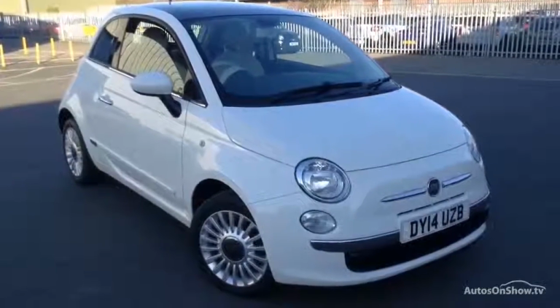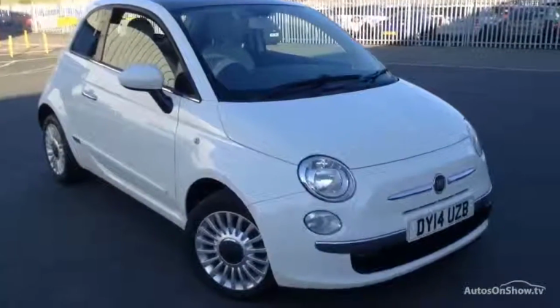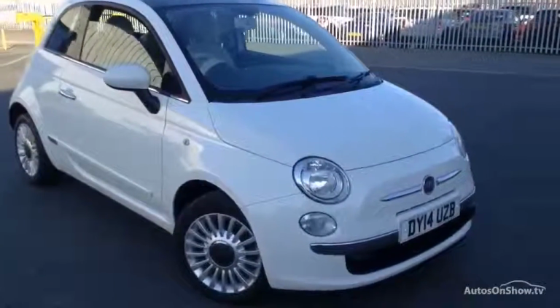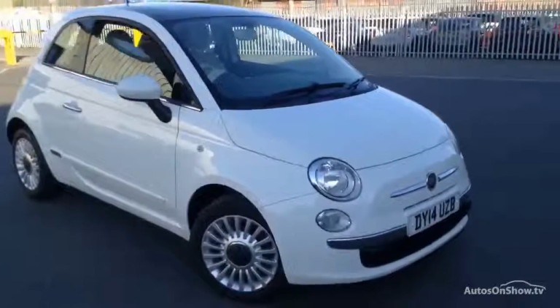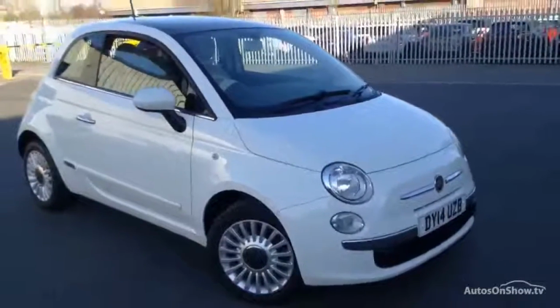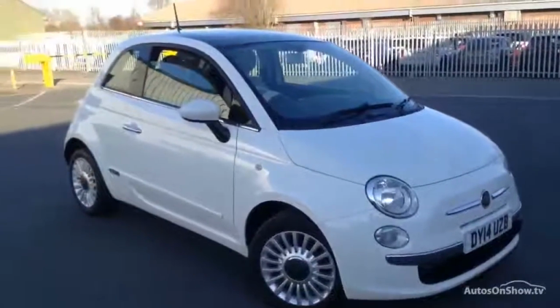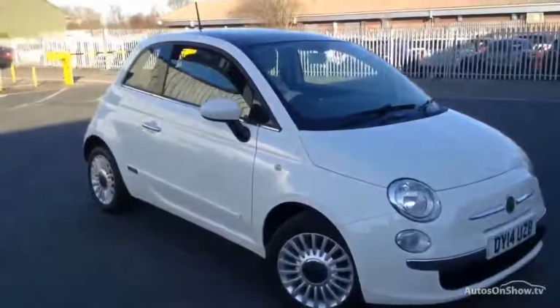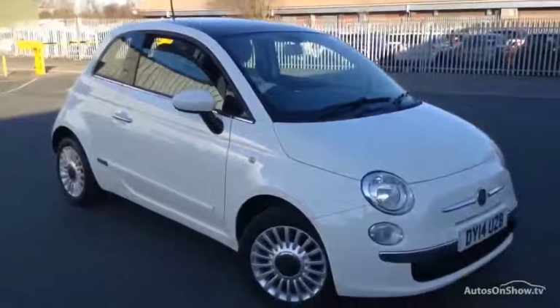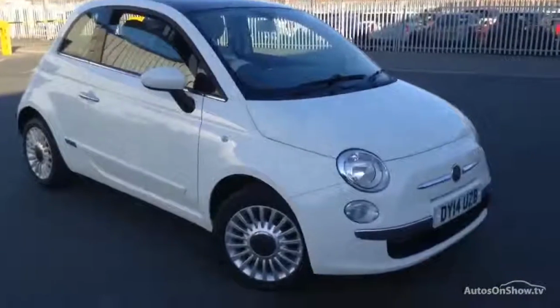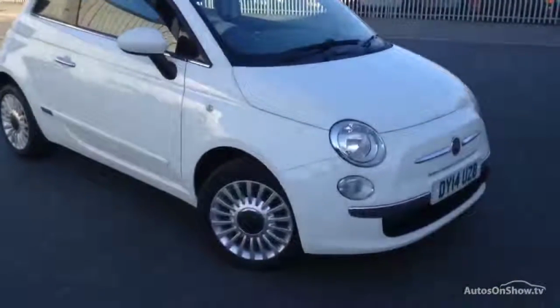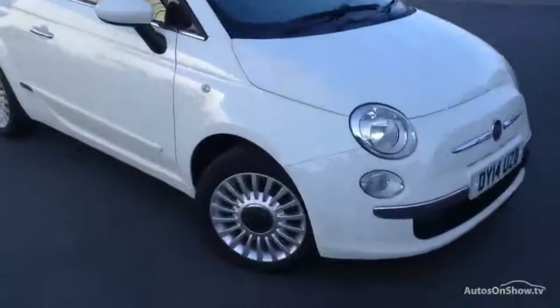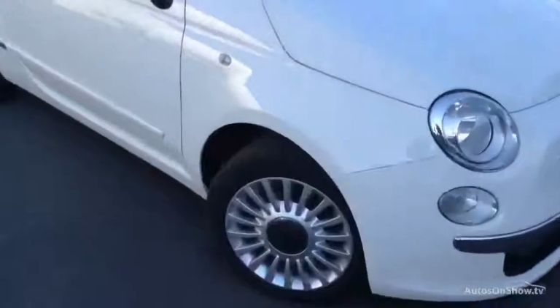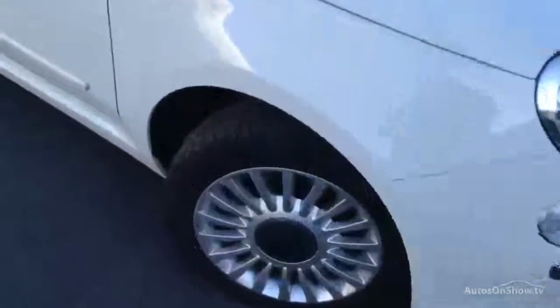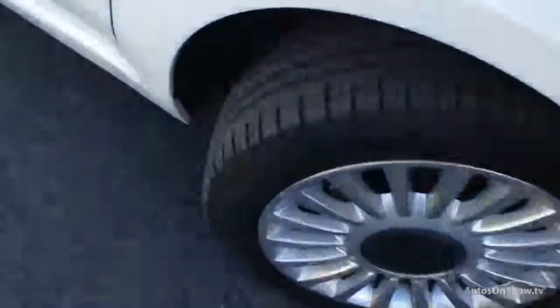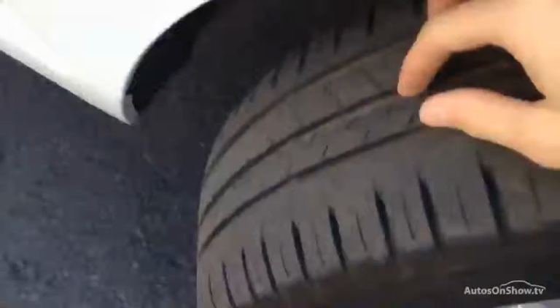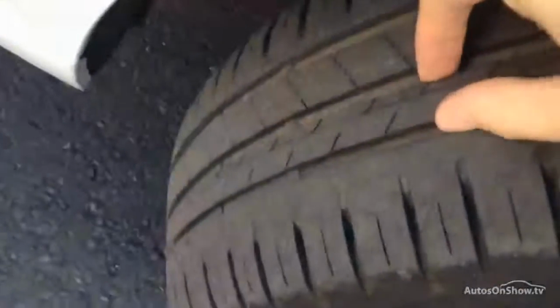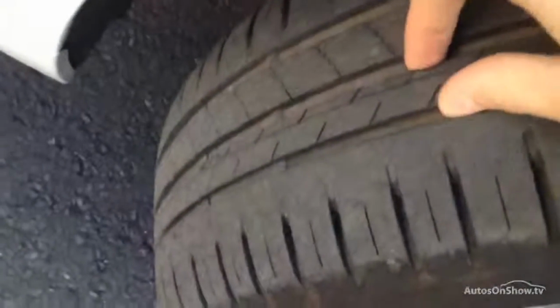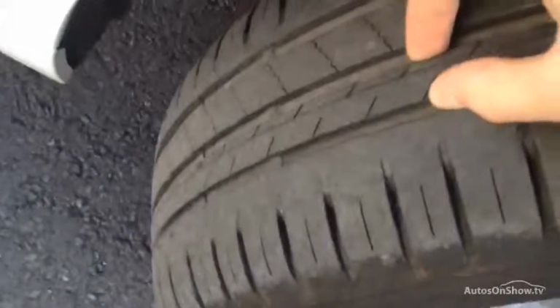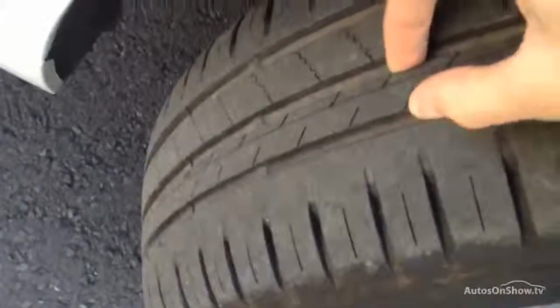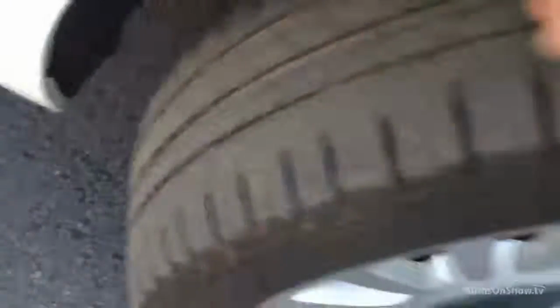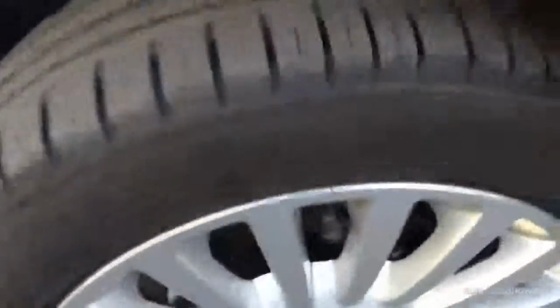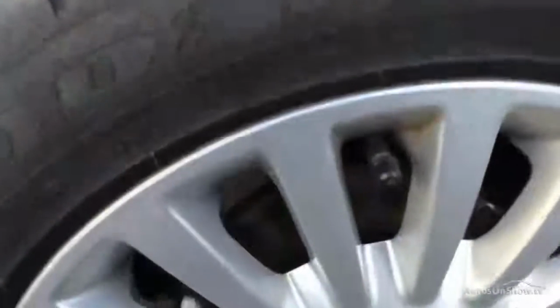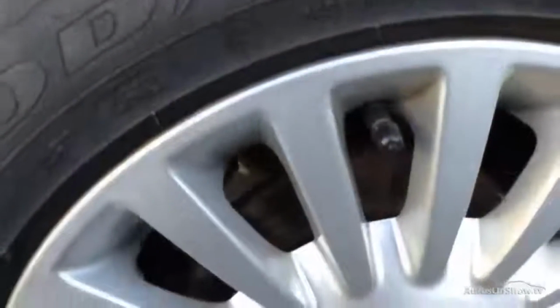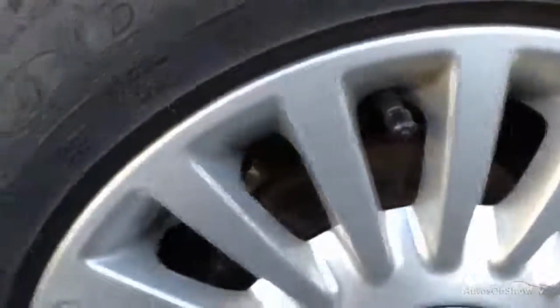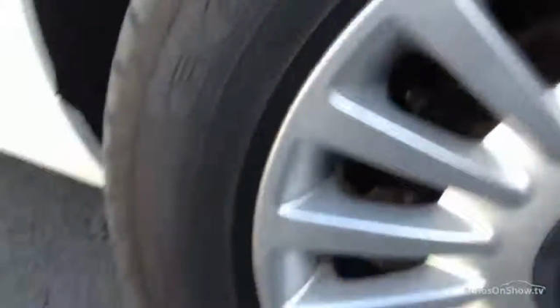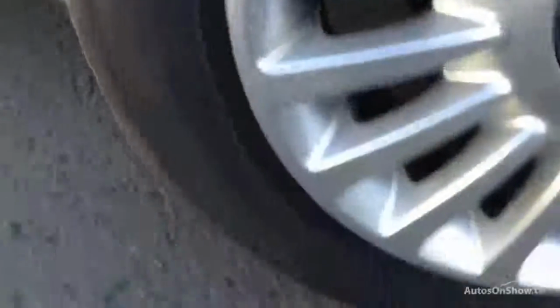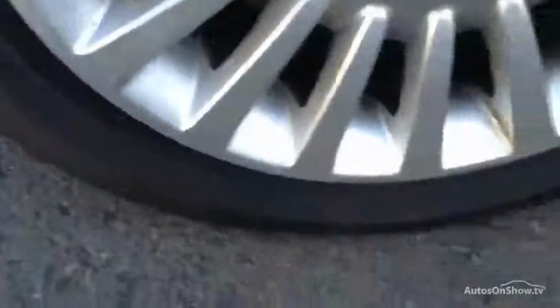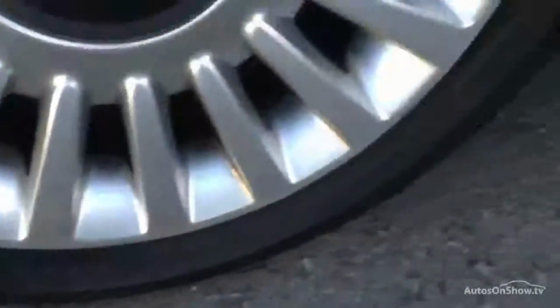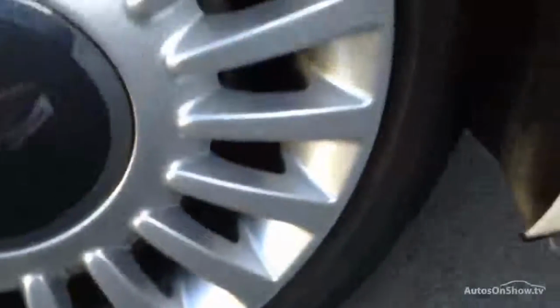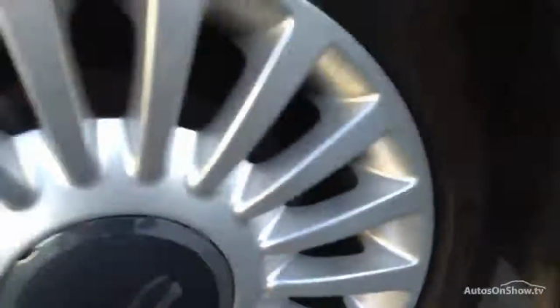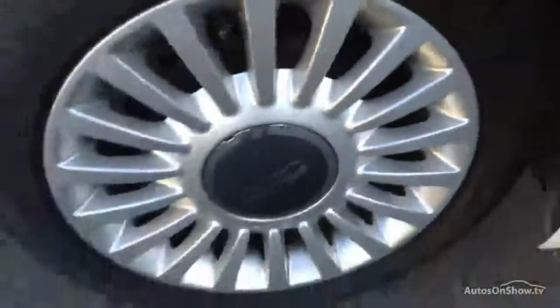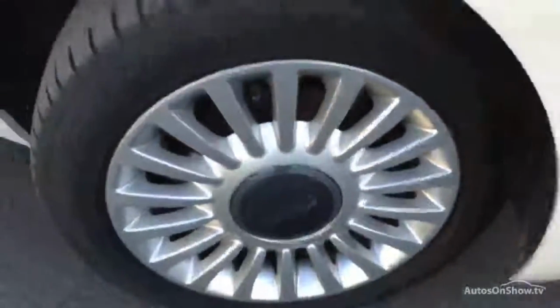Here we have a 2014 Fiat 500 Lounge, three door hatchback in white. Starting with the offside front tyre, tread depth looking at easily a good four to five millimetres in the centre there. Looking at the offside front alloy, lovely condition all around with no curbing or scuffs.